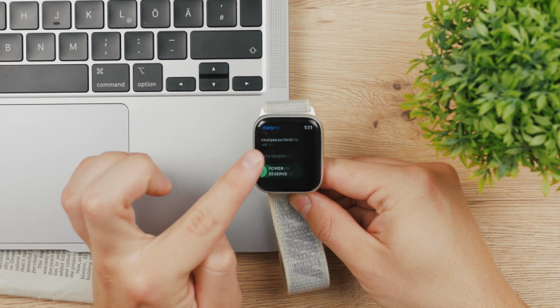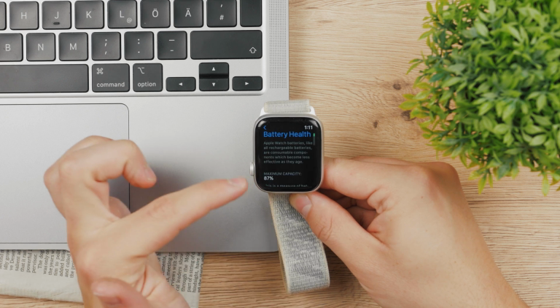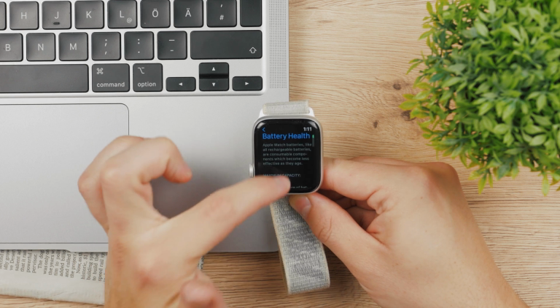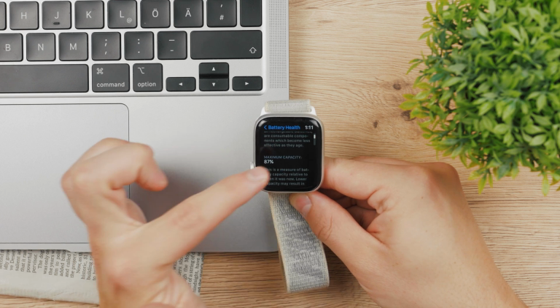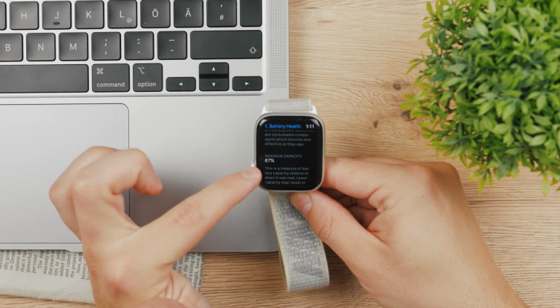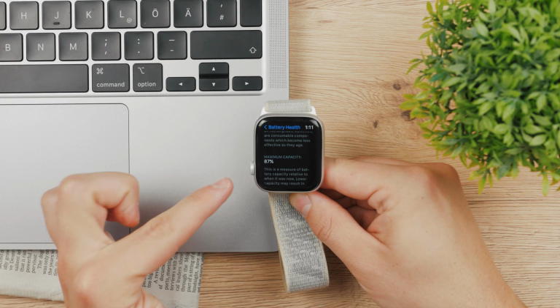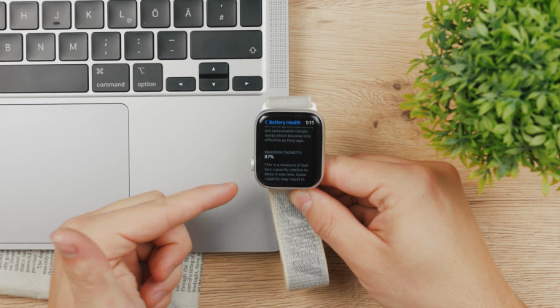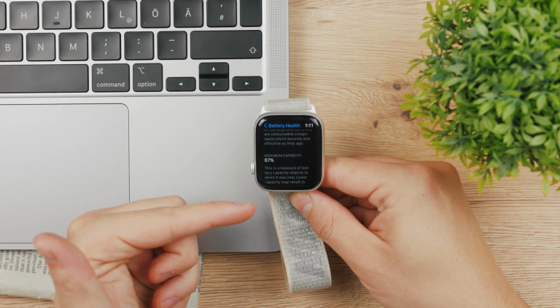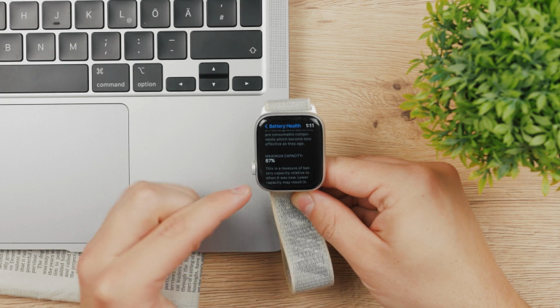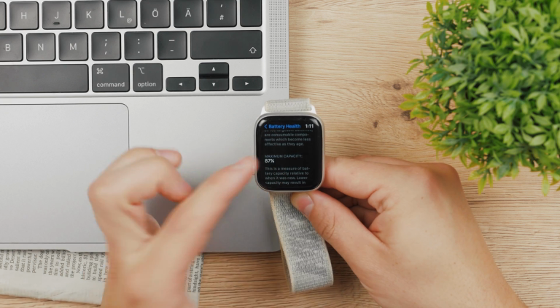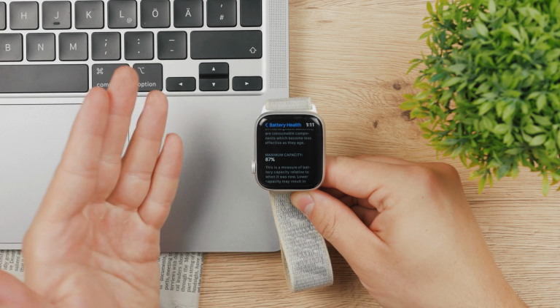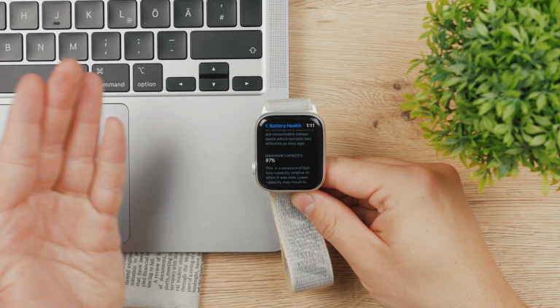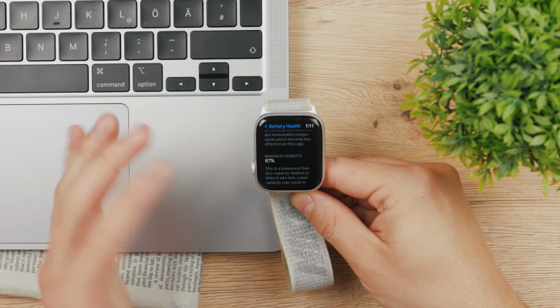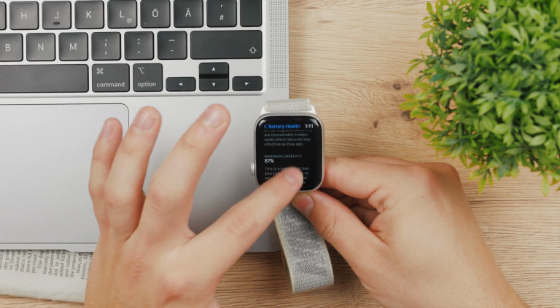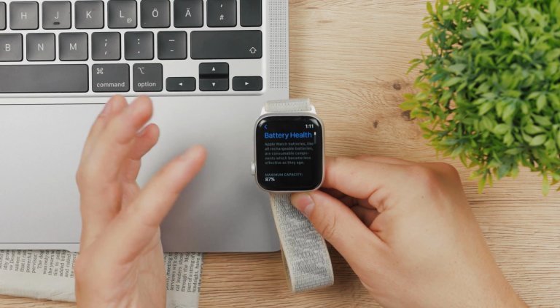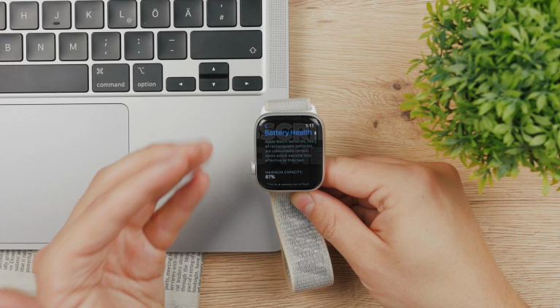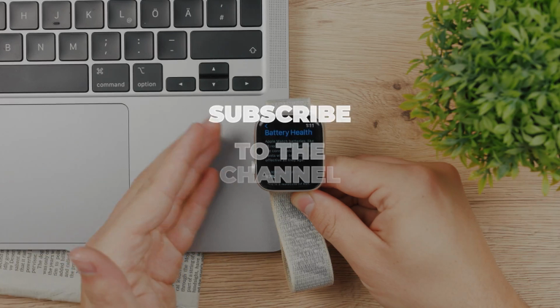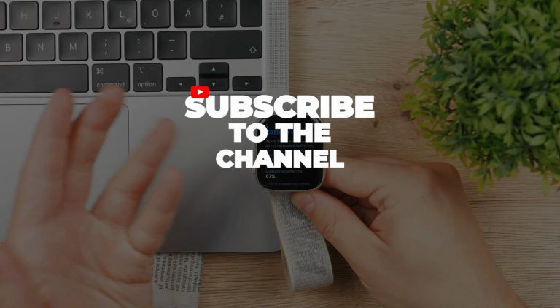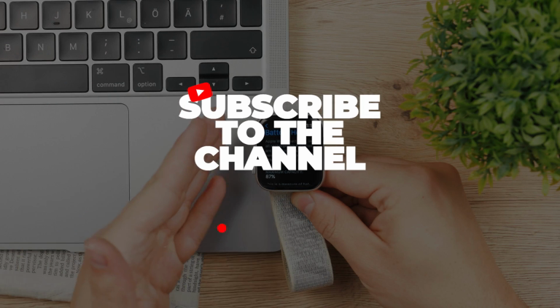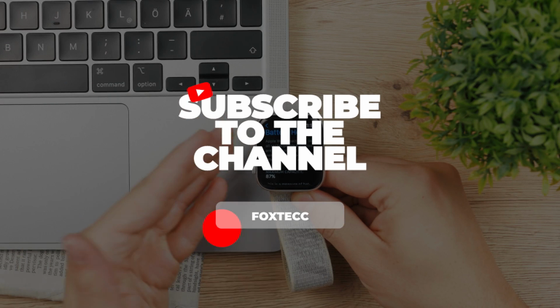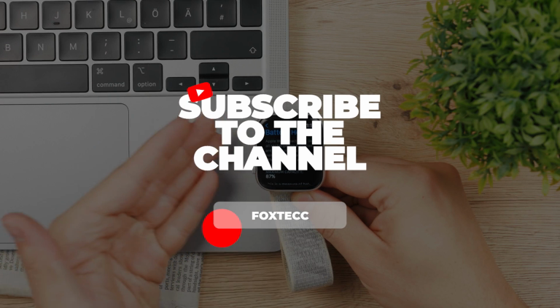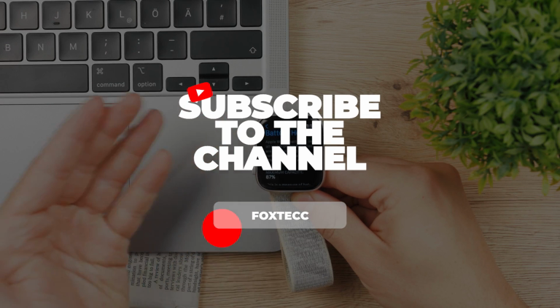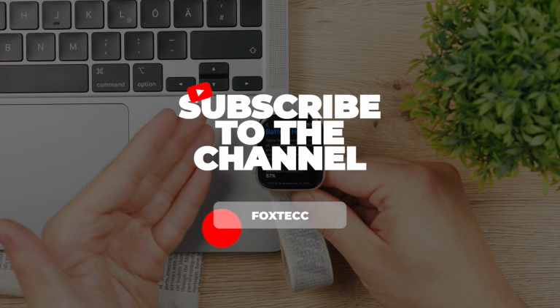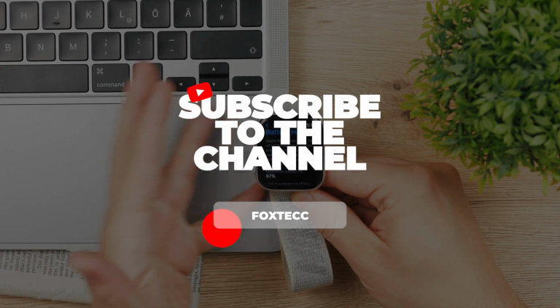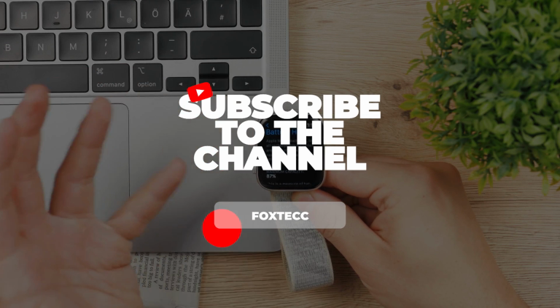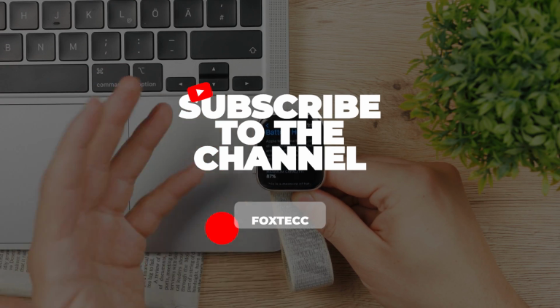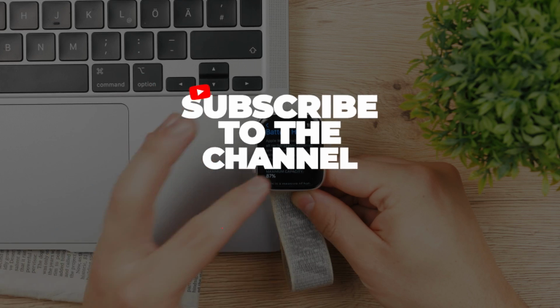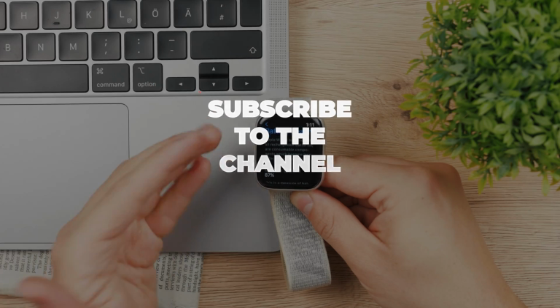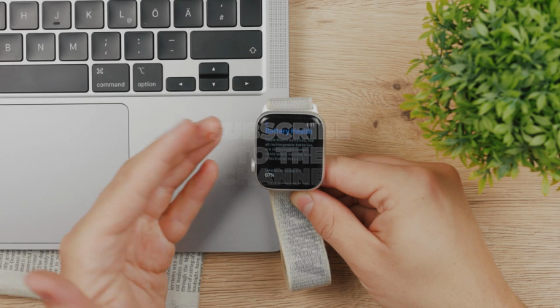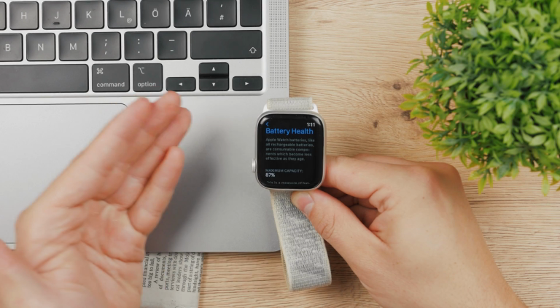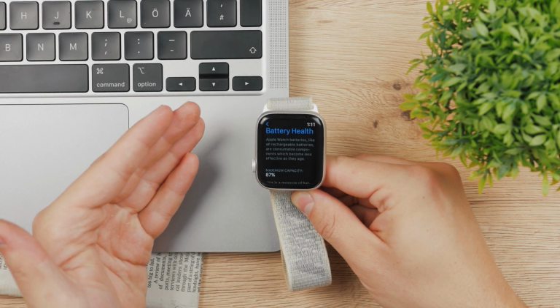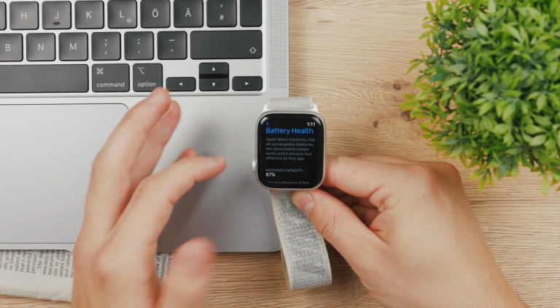But you can see the battery health right under it. So if you tap on it, you can see a maximum capacity of 87%, which is pretty good for the way I've been using it. But it really depends on what you've been doing and how long you've been using your Apple Watch — it depends on many different things.